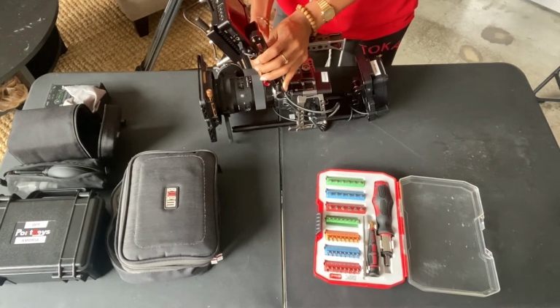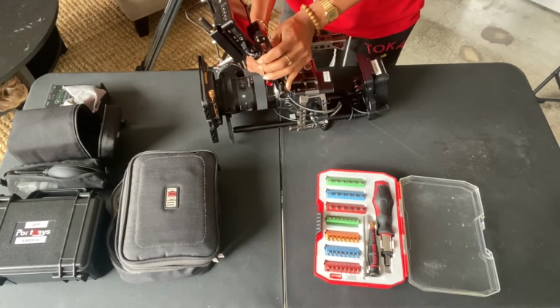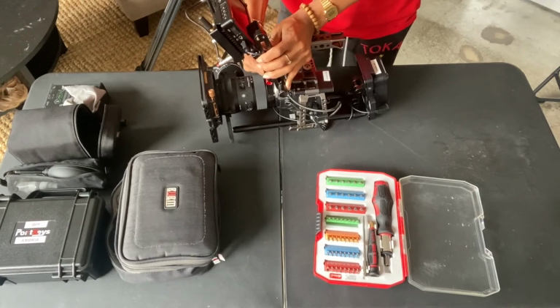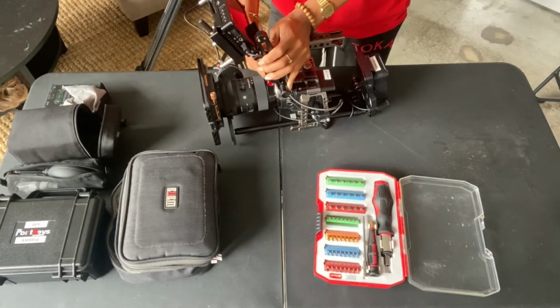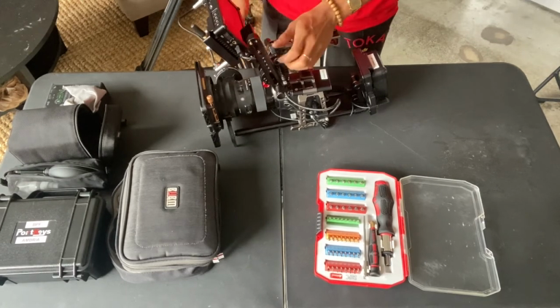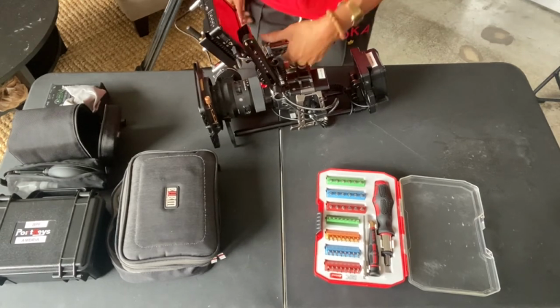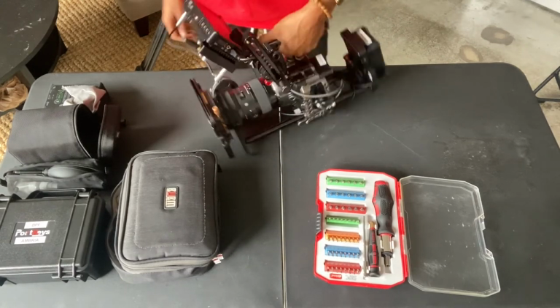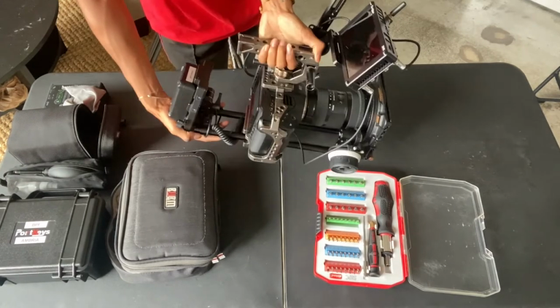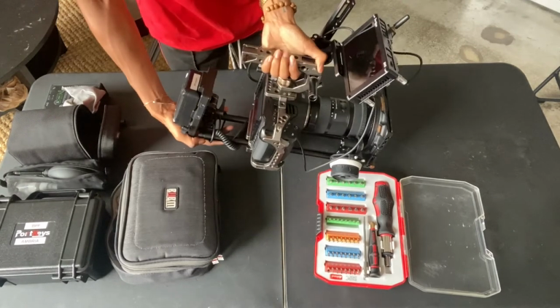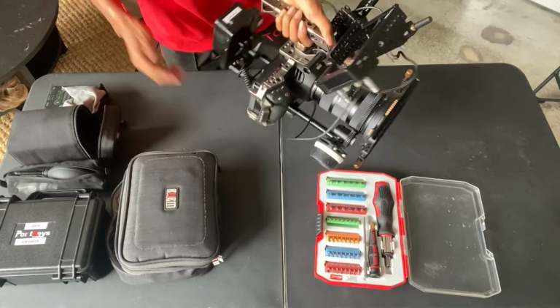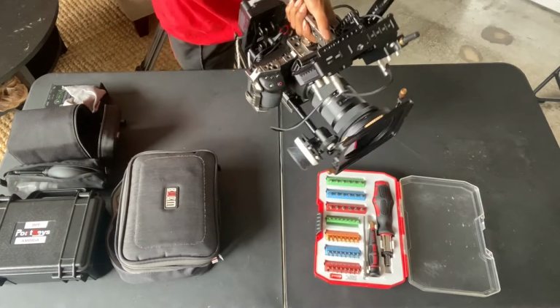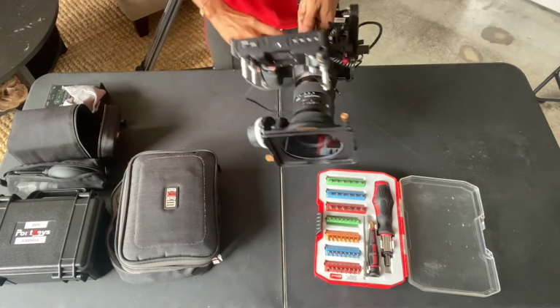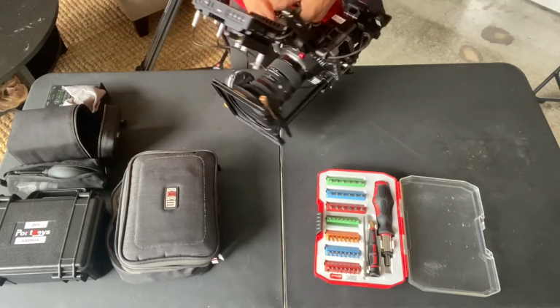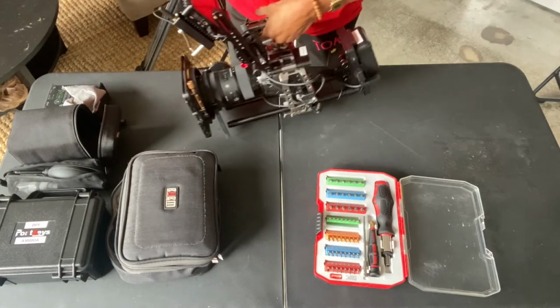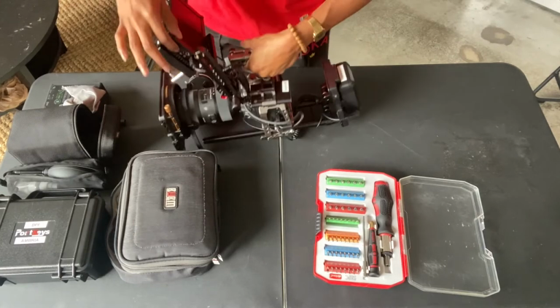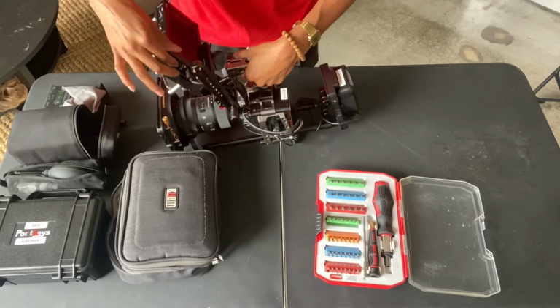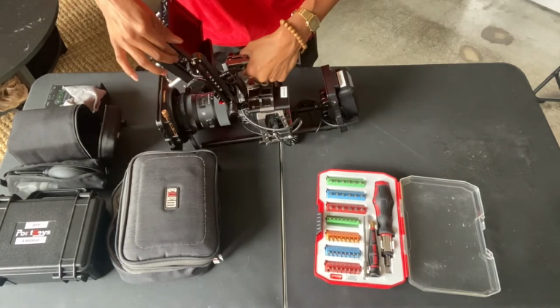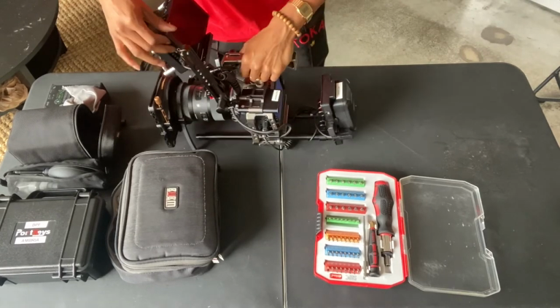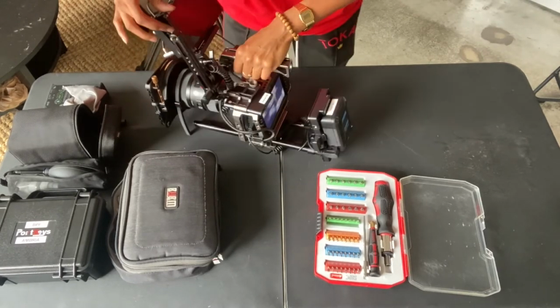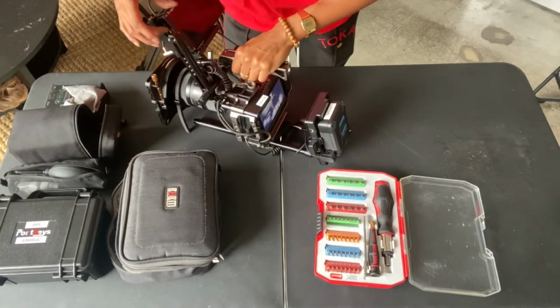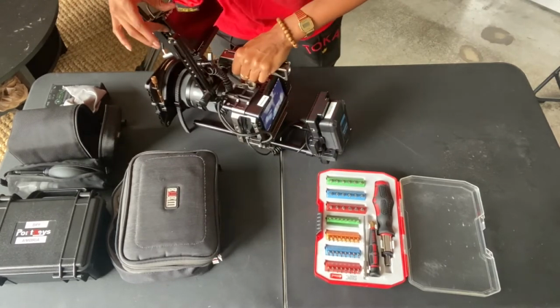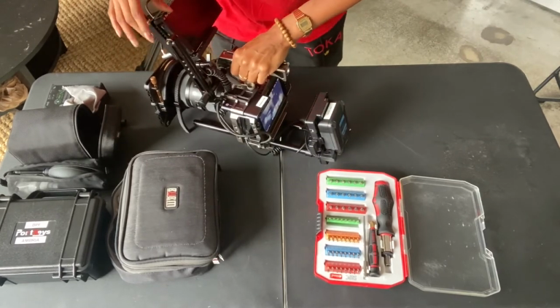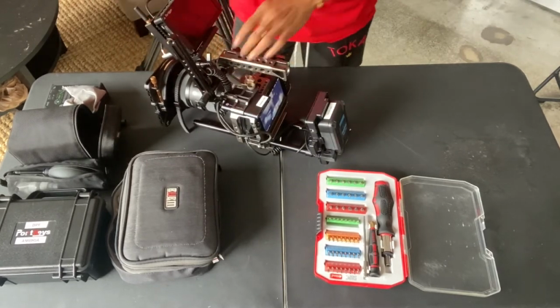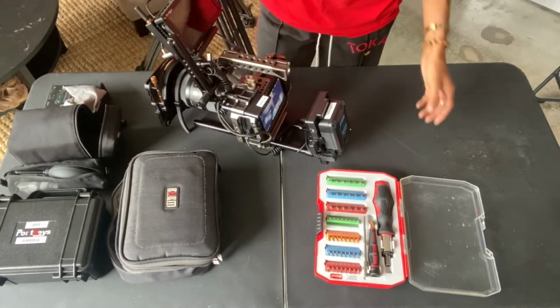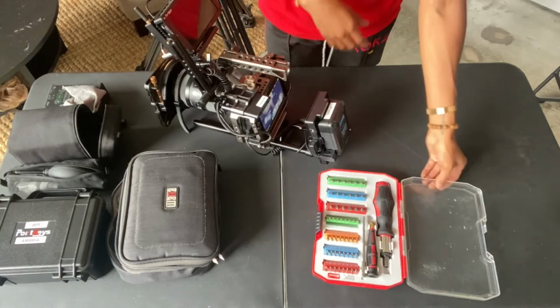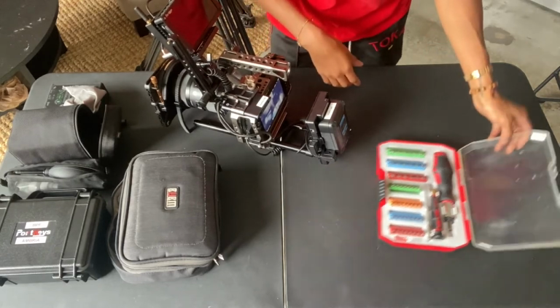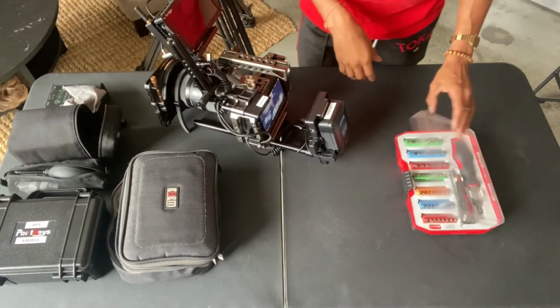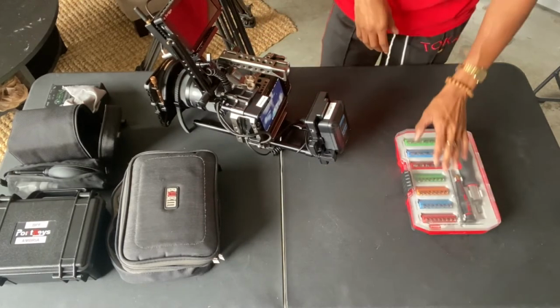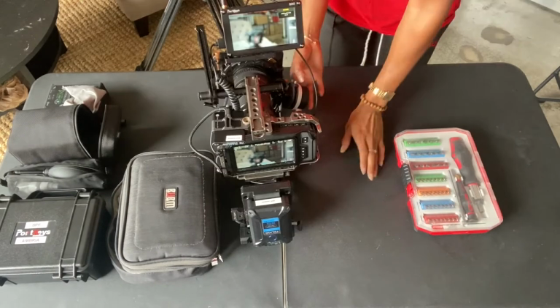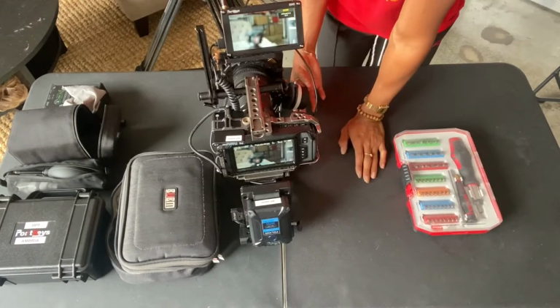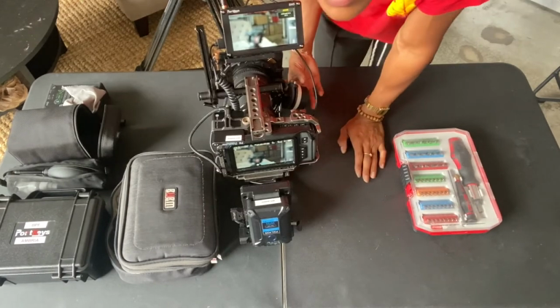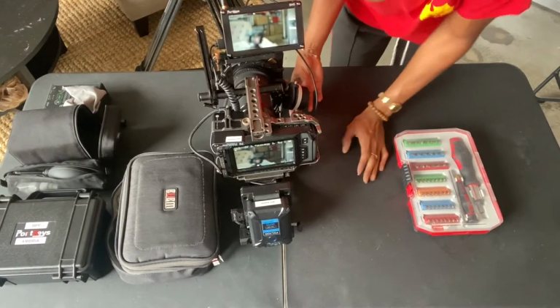This is my on-the-go, let's-go-shoot-right-now setup. I'm going to go ahead and turn everything on for y'all so you can see exactly how it works. Here we are.